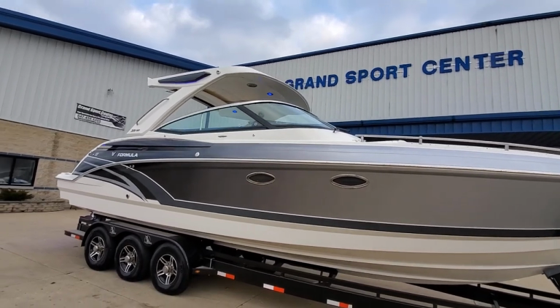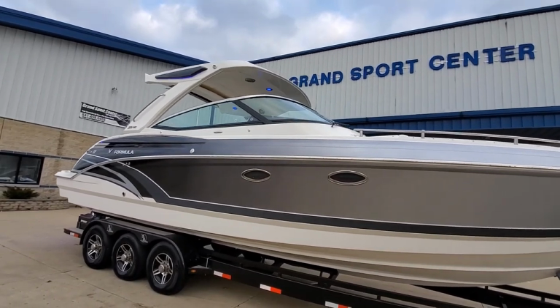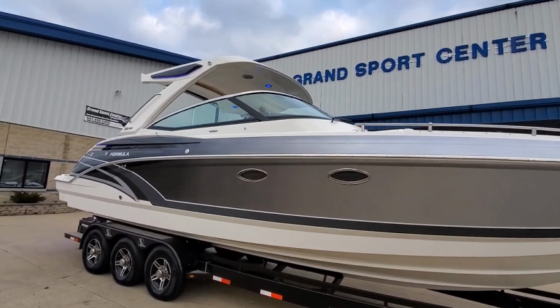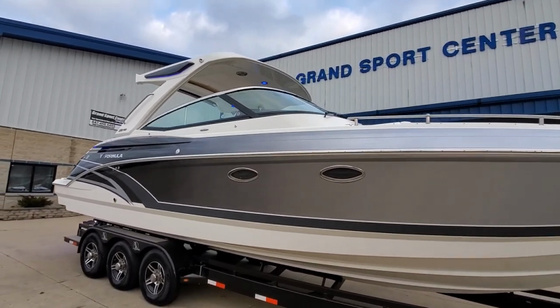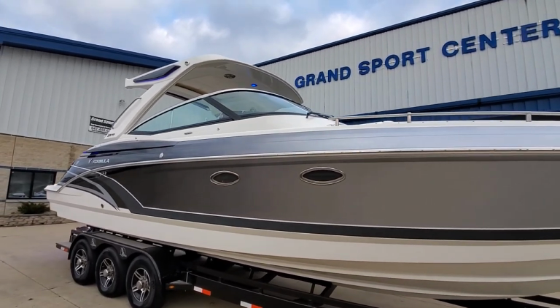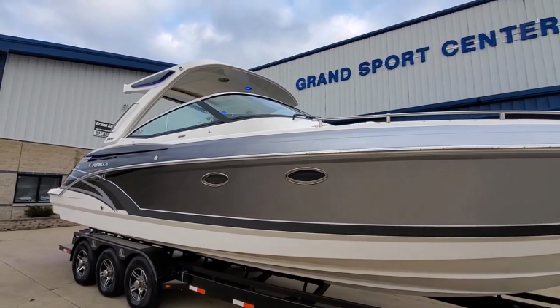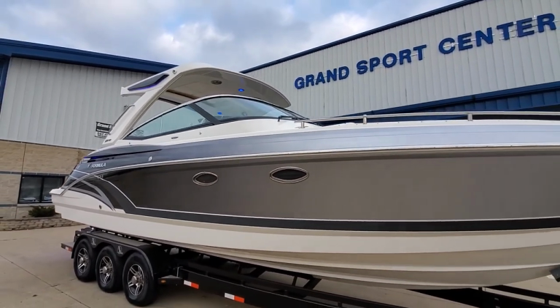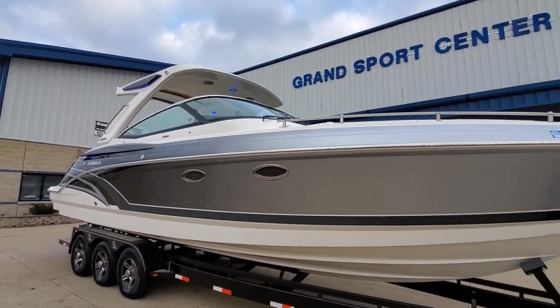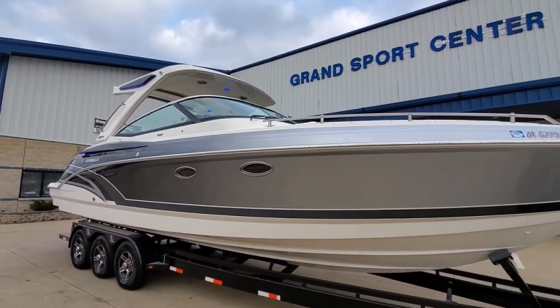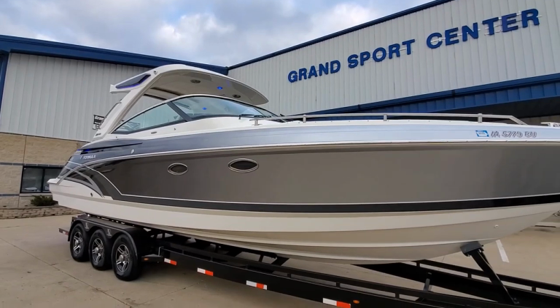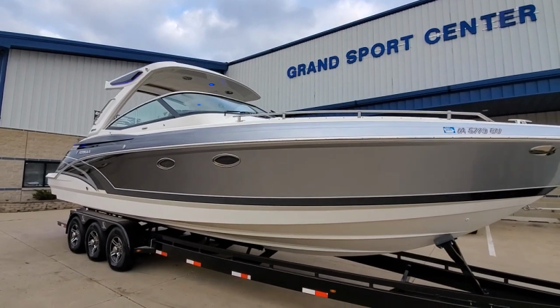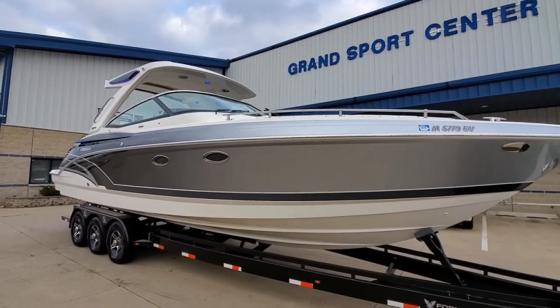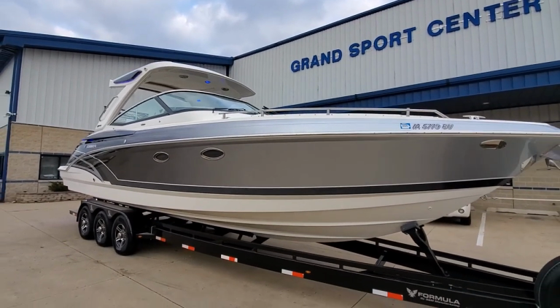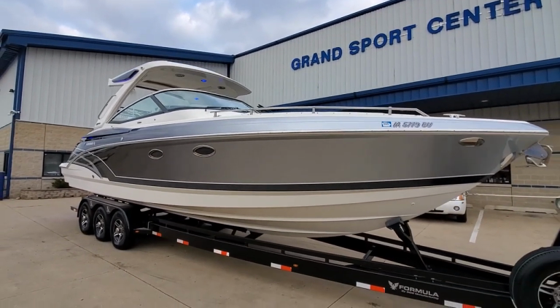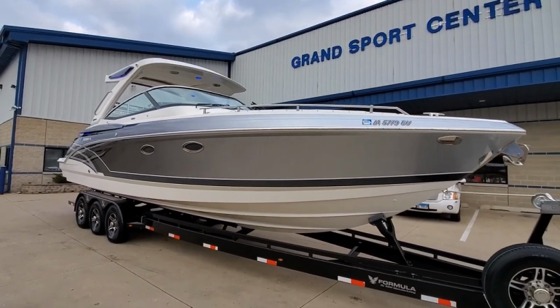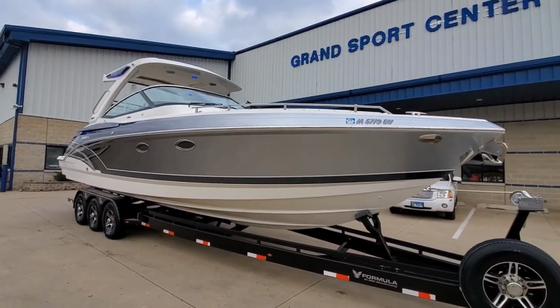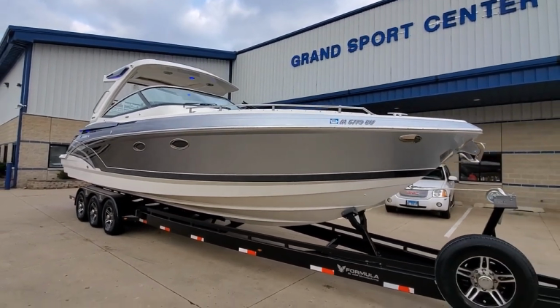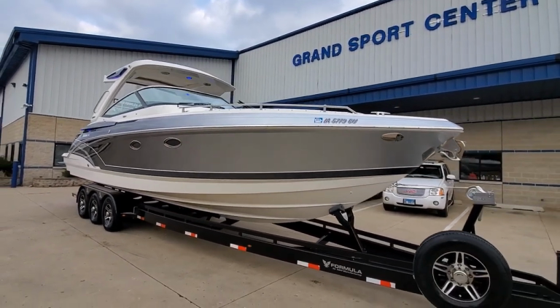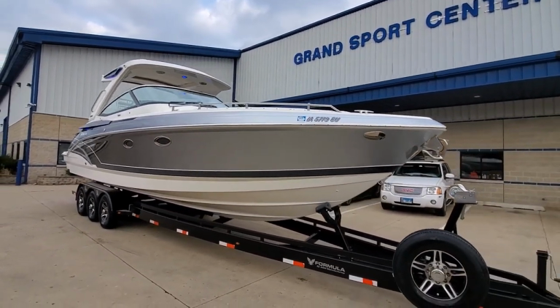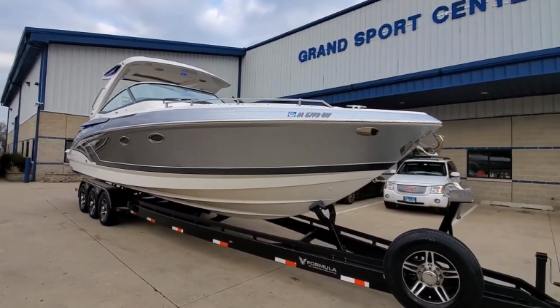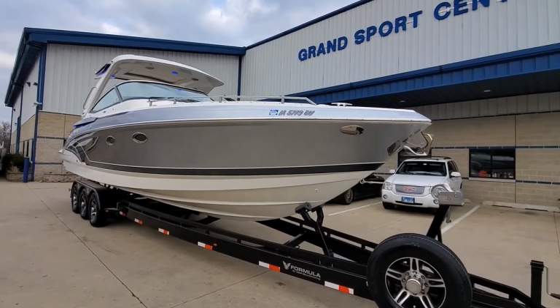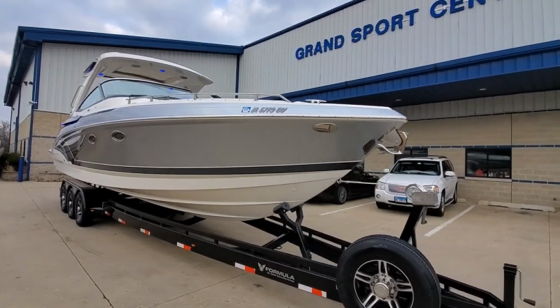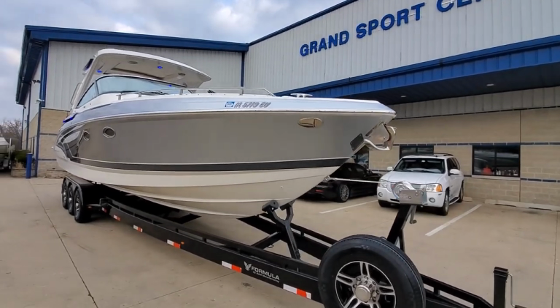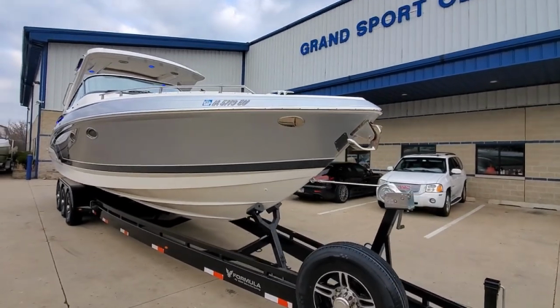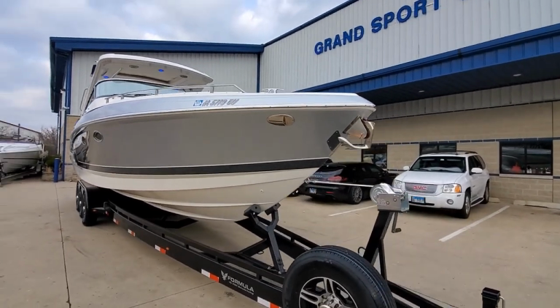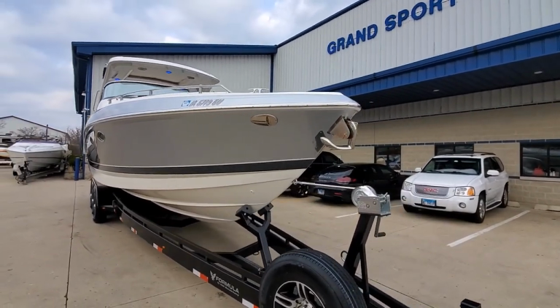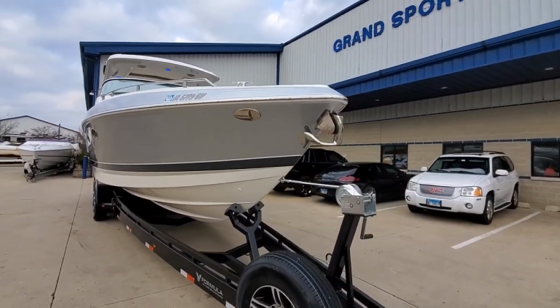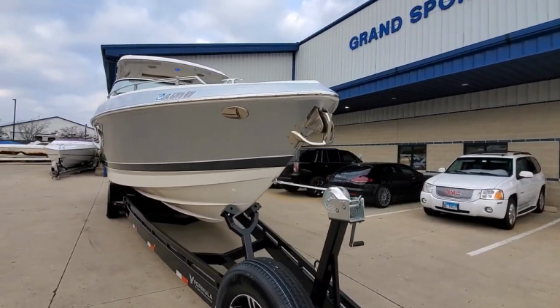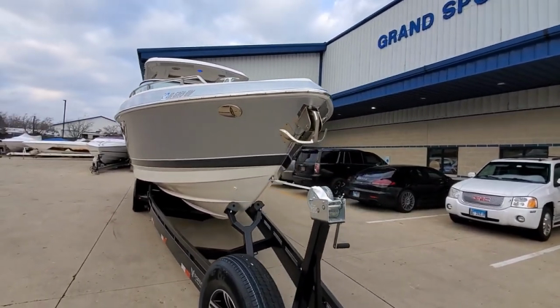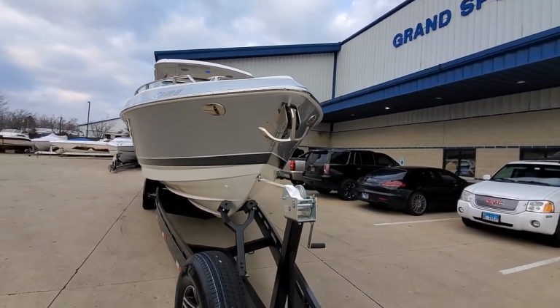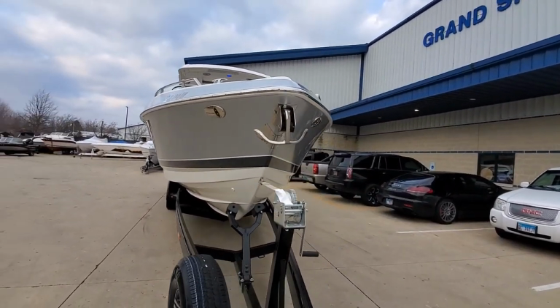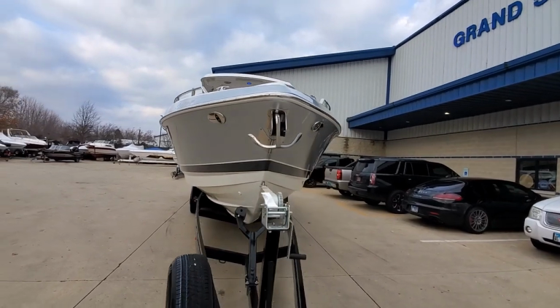We've got an arch with a retractable sunshade and plenty of blue LED lighting. Walking around the boat, you see we've got stainless rub rail and stainless deck rails. We've got docking lights up front and a power windlass anchor.